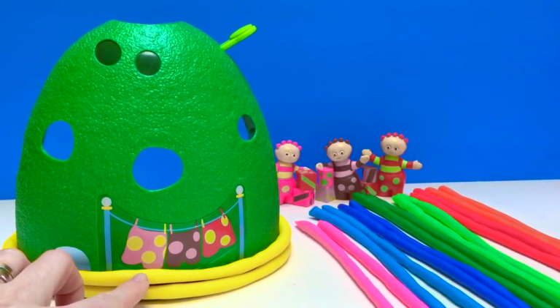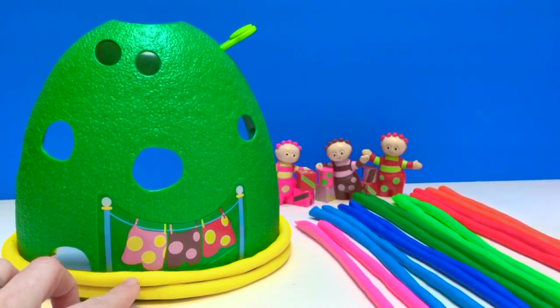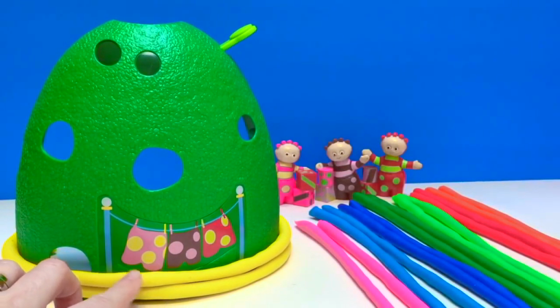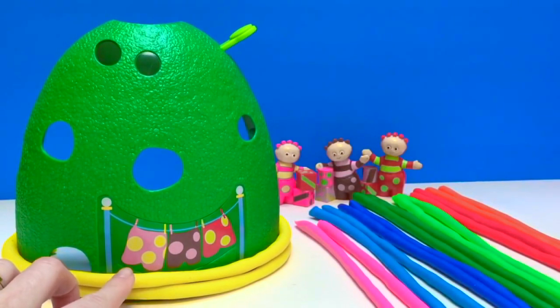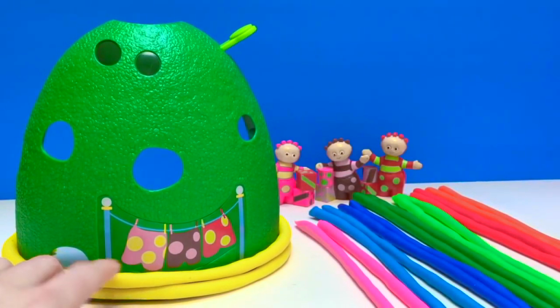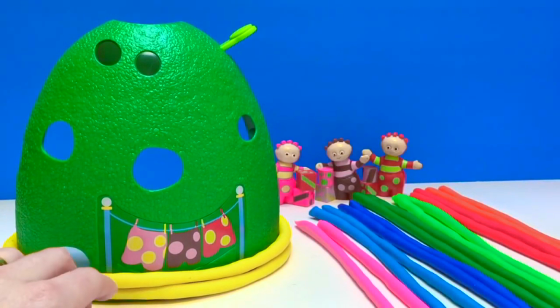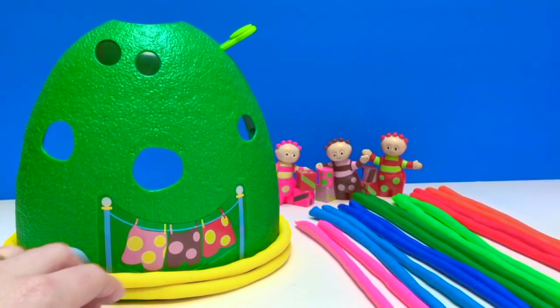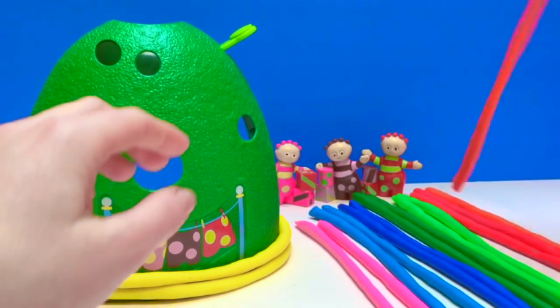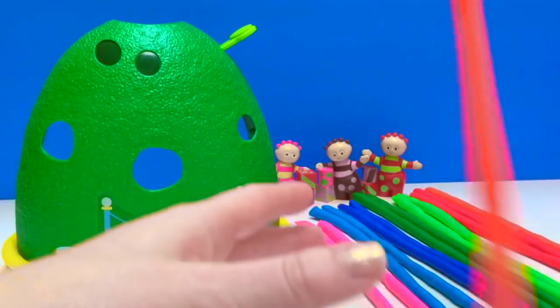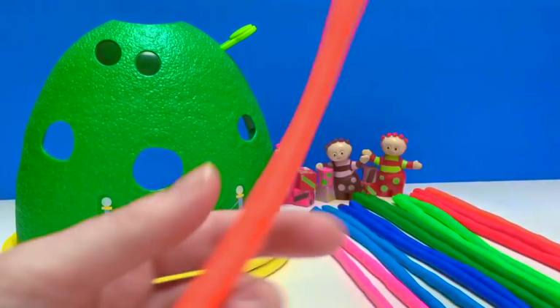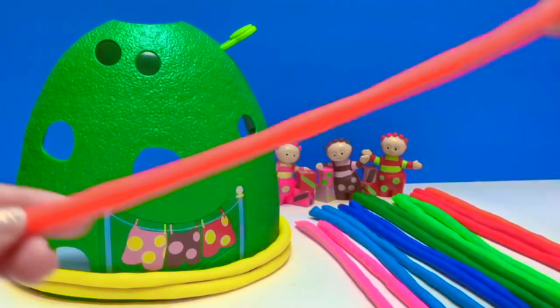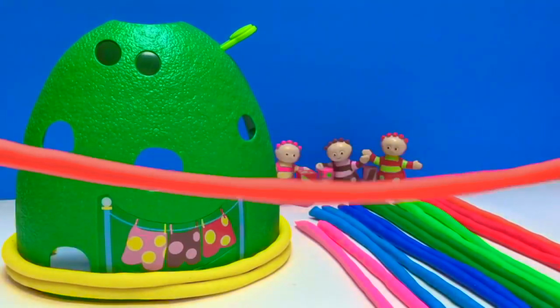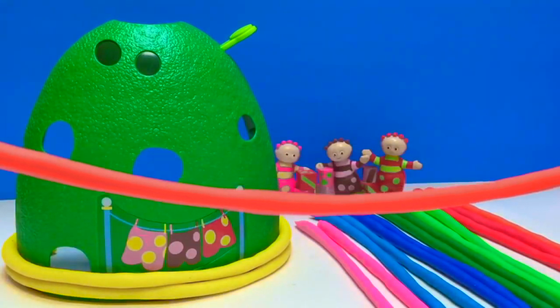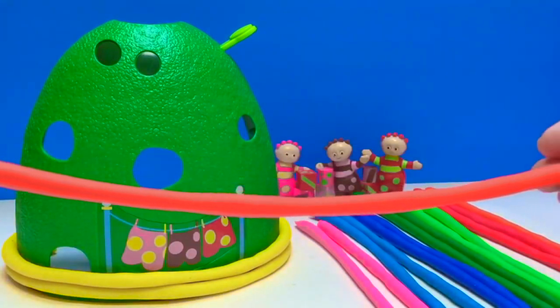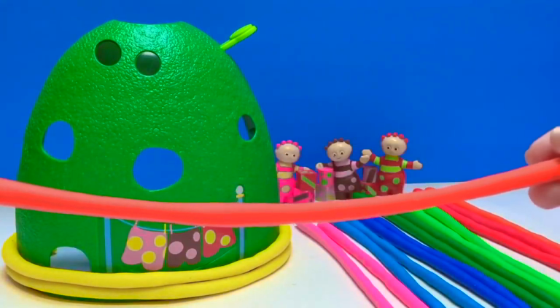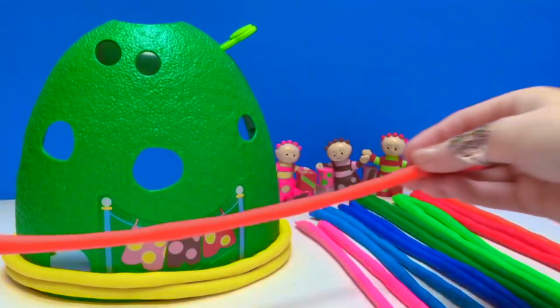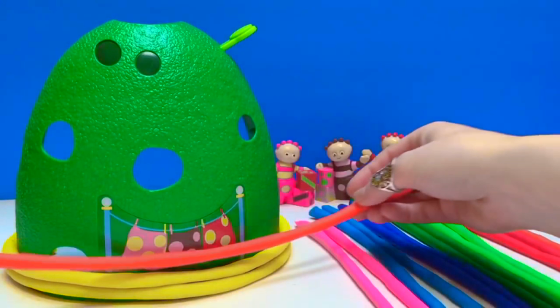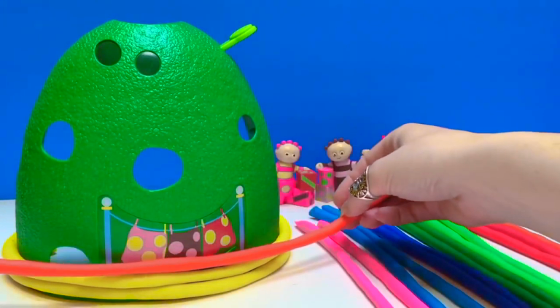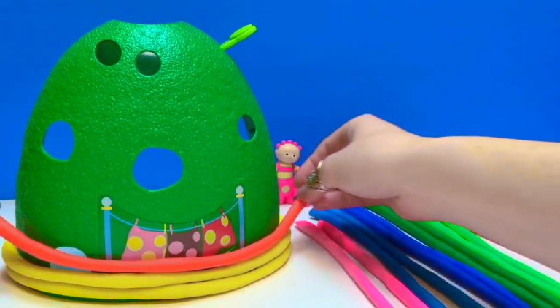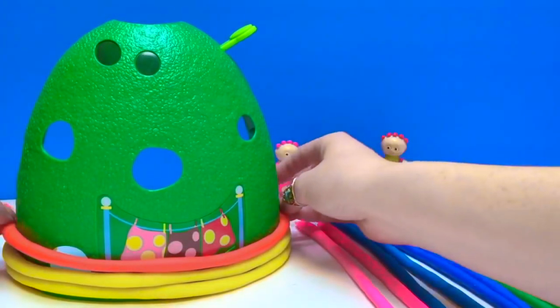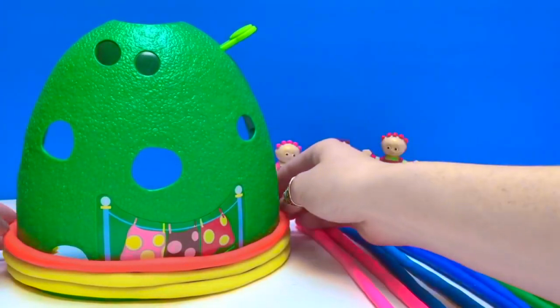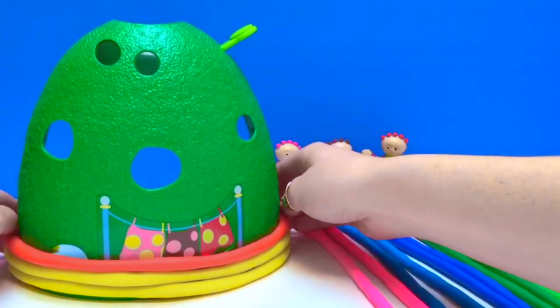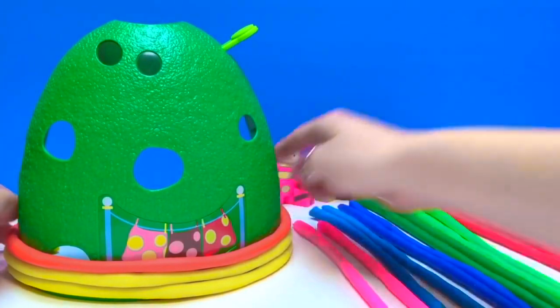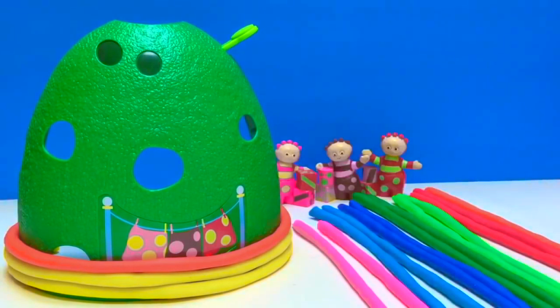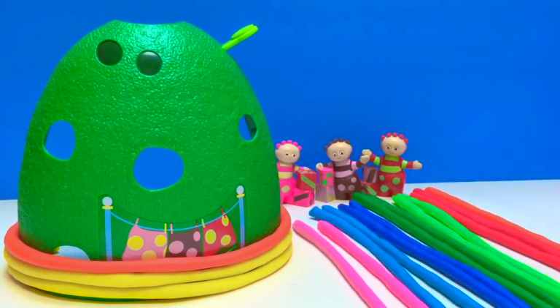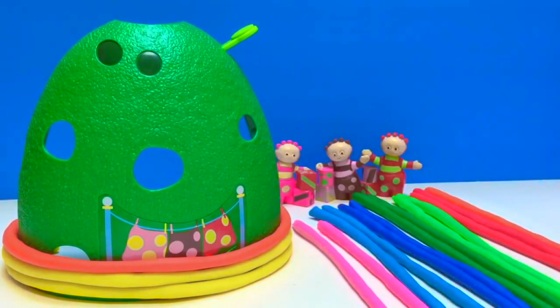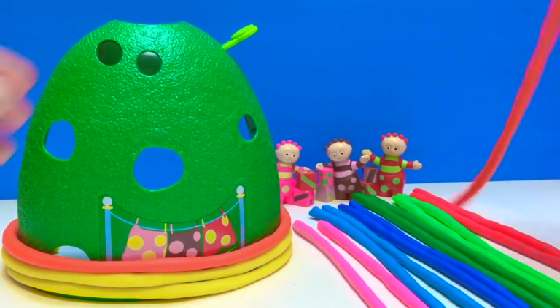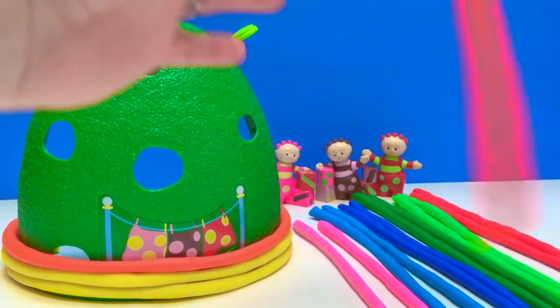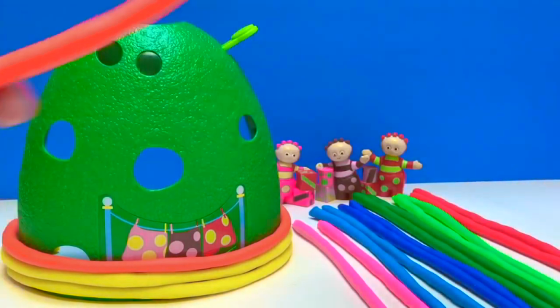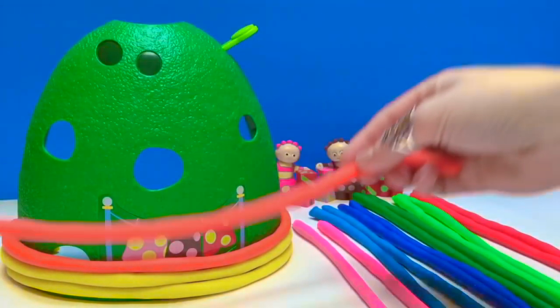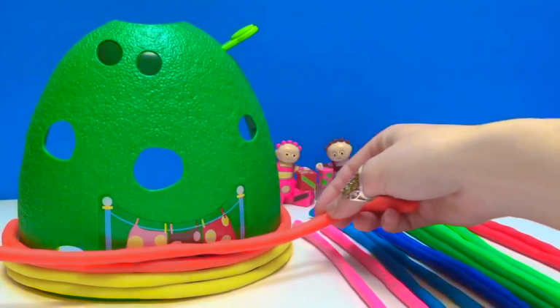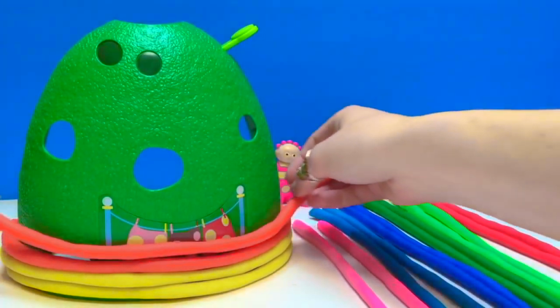We have yellow Play-Doh first. What color is this Play-Doh? It's orange! And it looks so bright against the yellow.